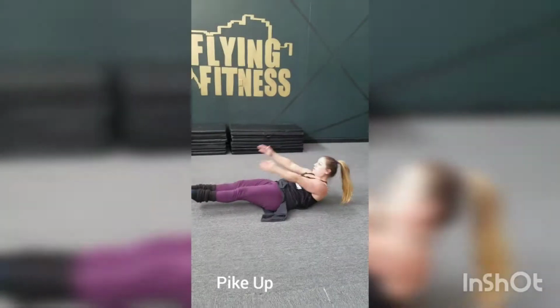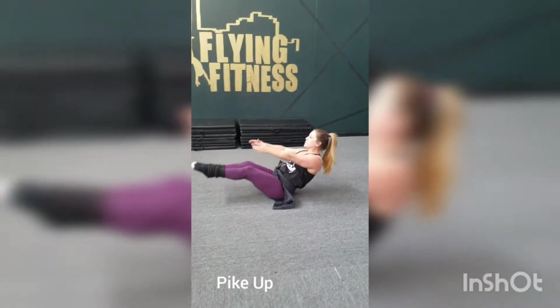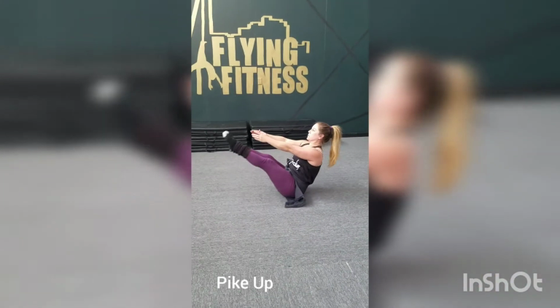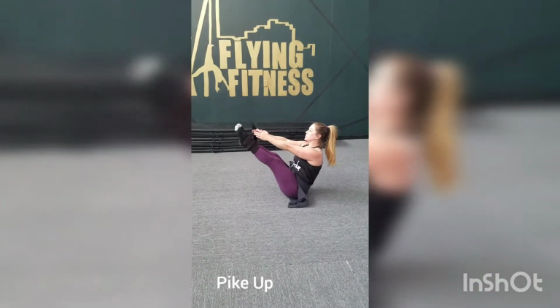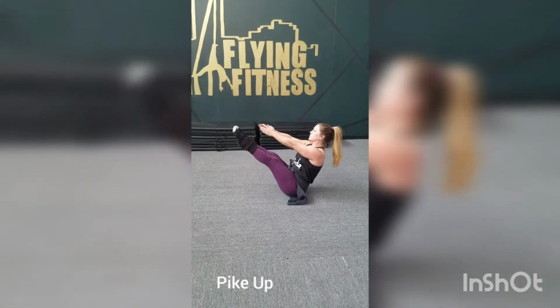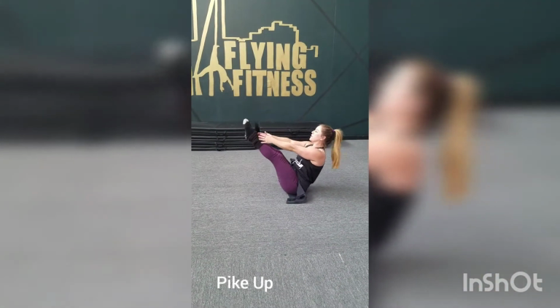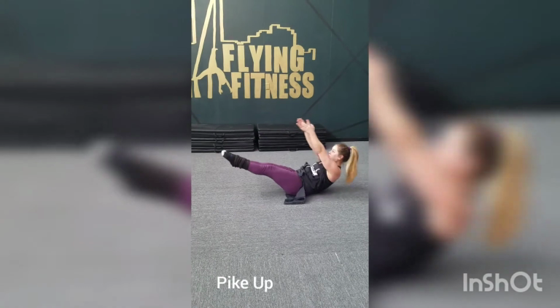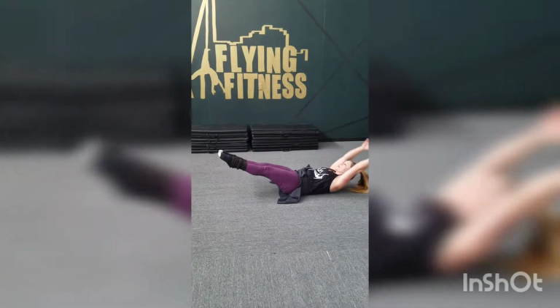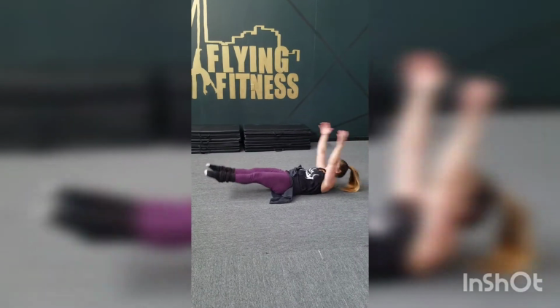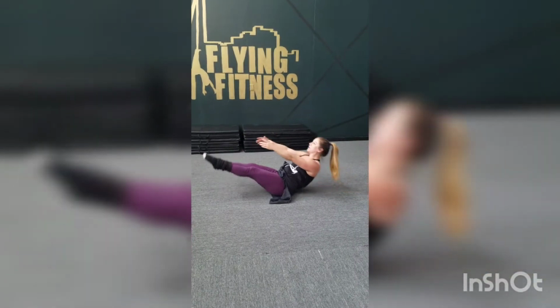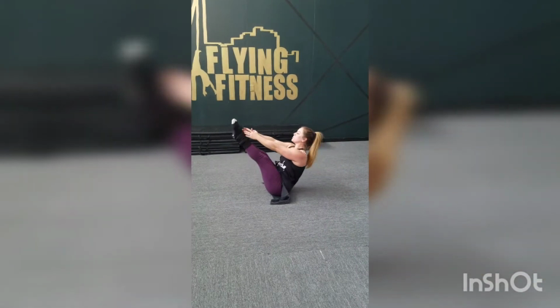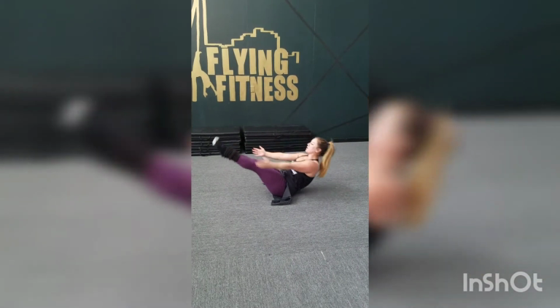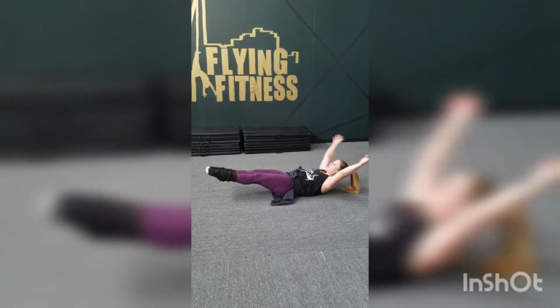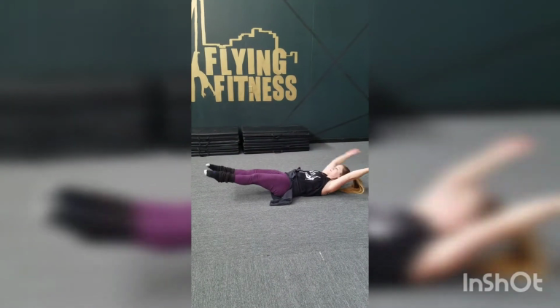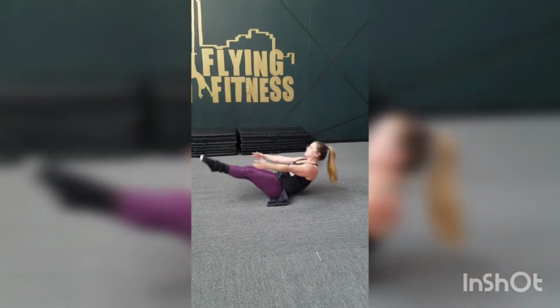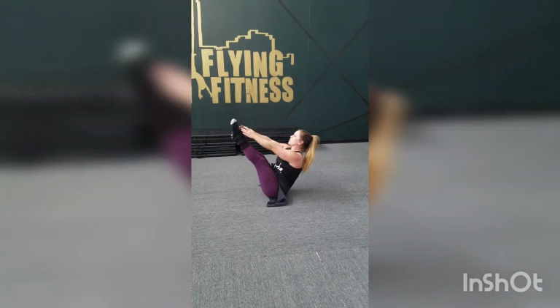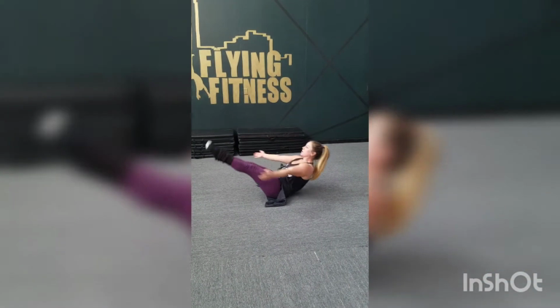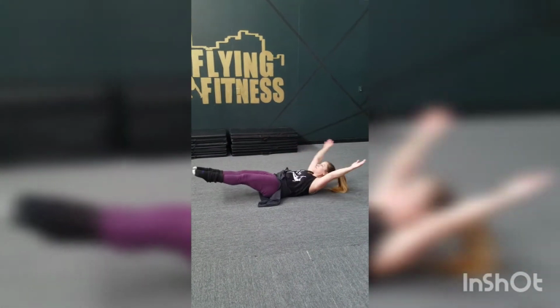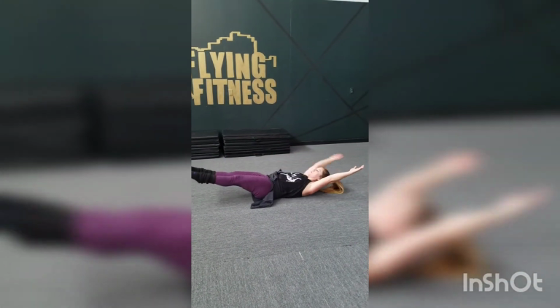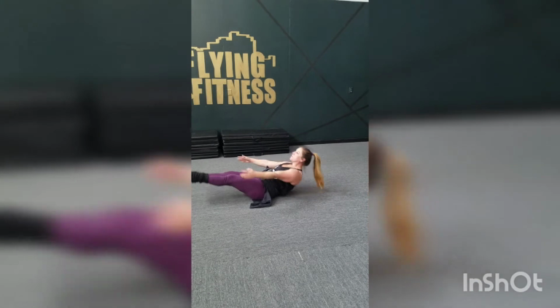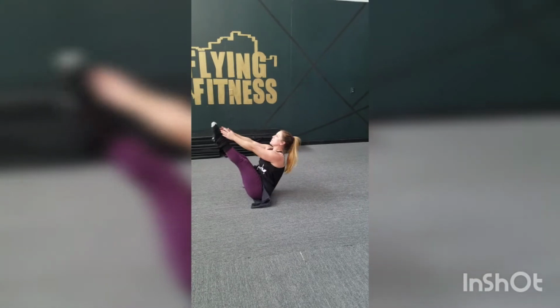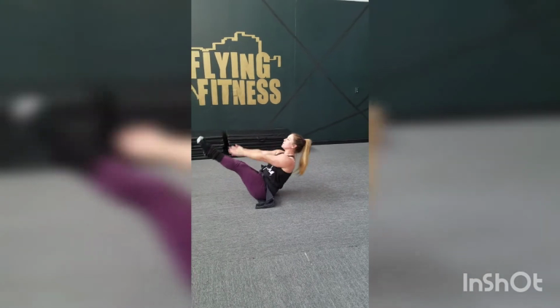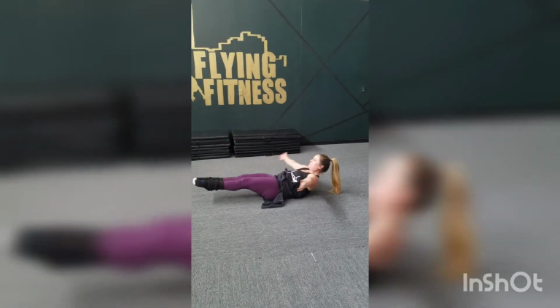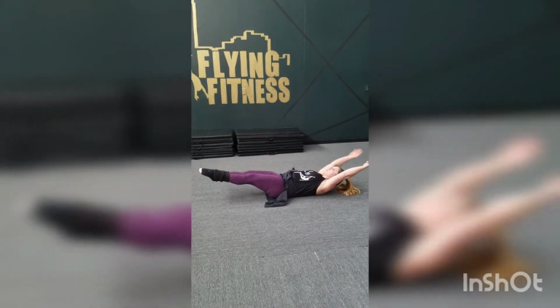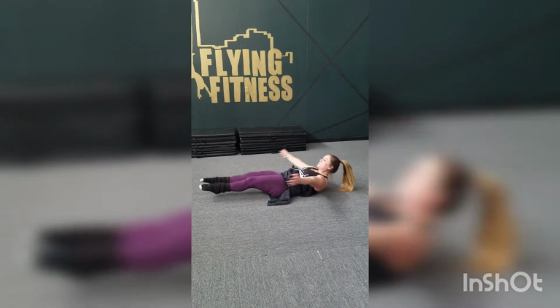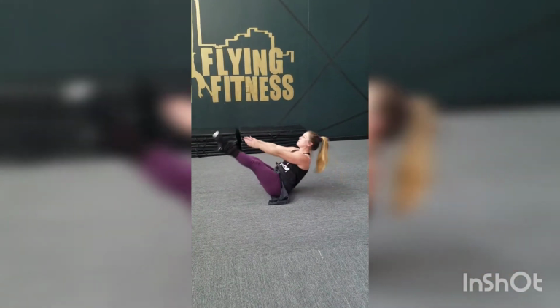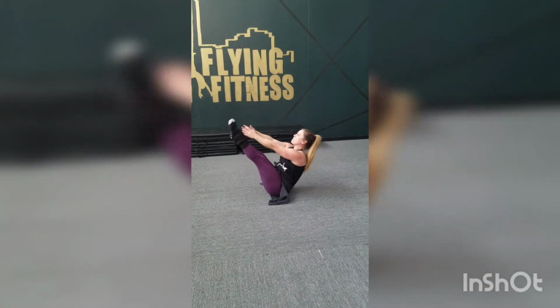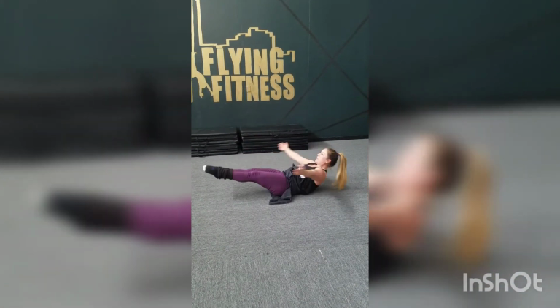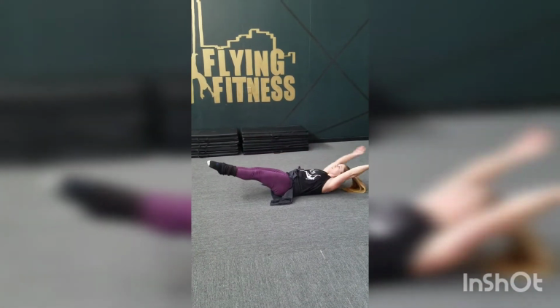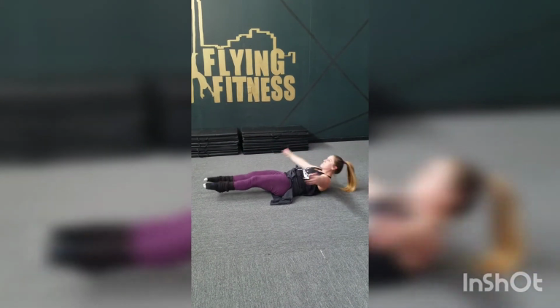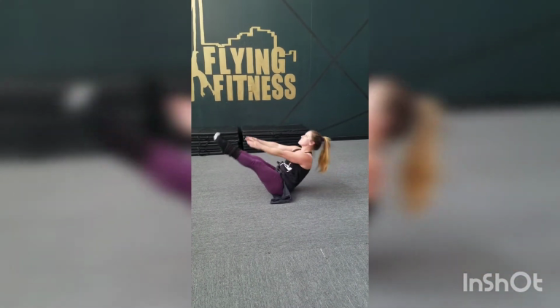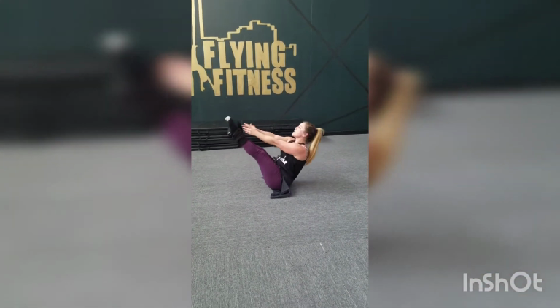Pike up. You want to start in the hollow body and lift, try and reach towards those toes. You always want to return back to that hollow body and try to keep those legs extended.